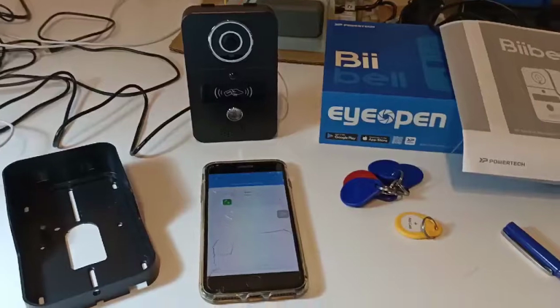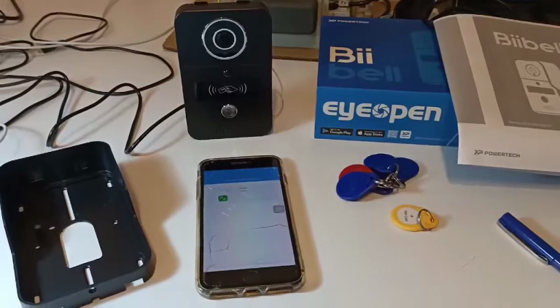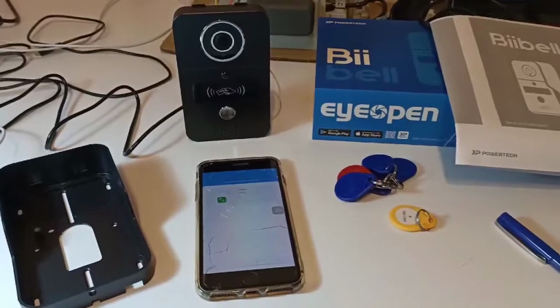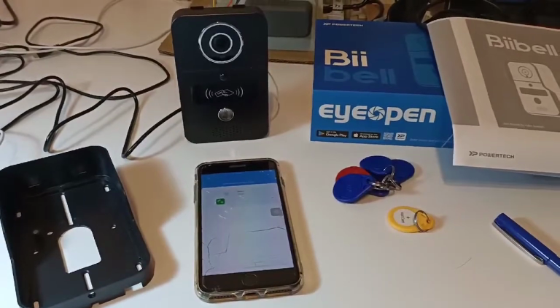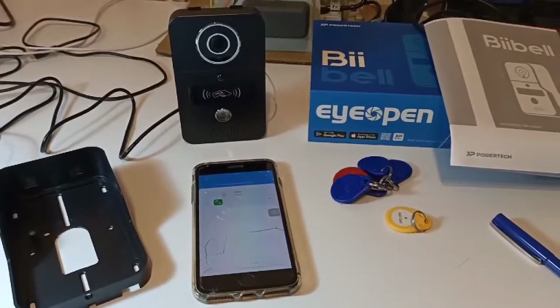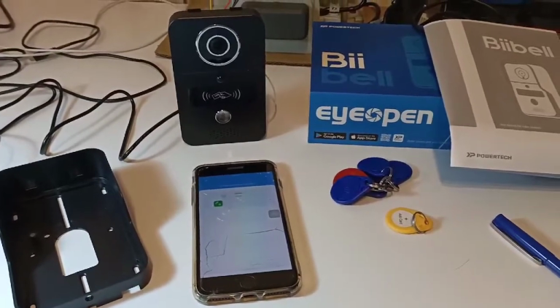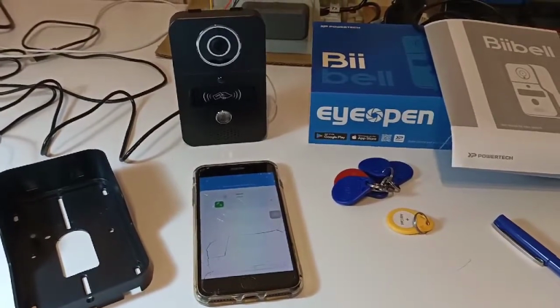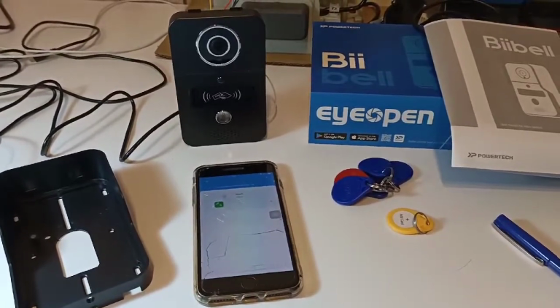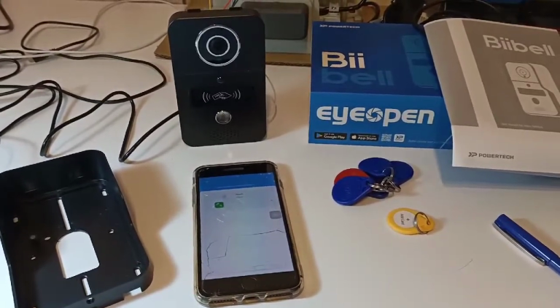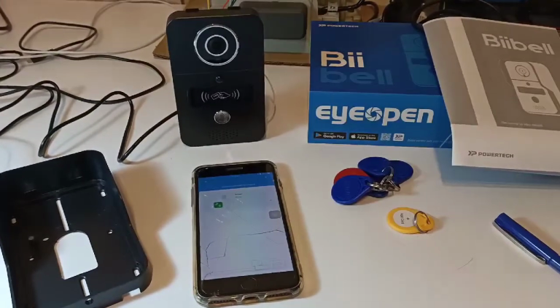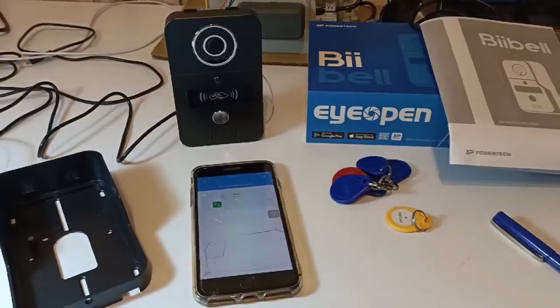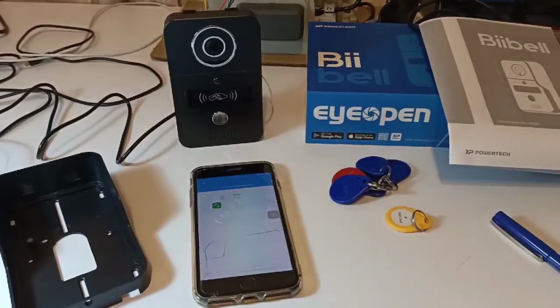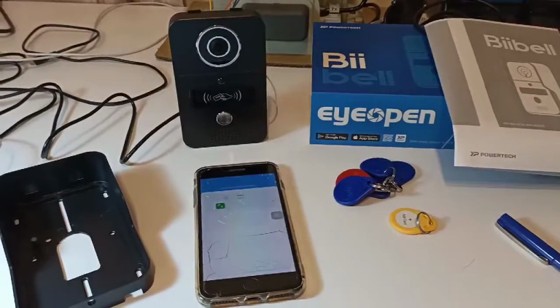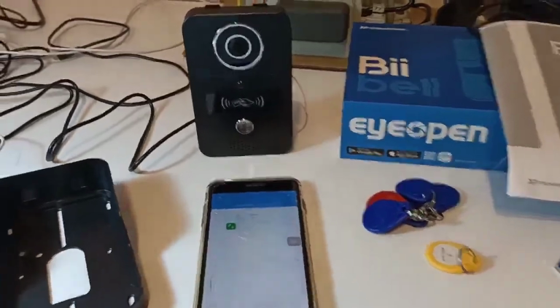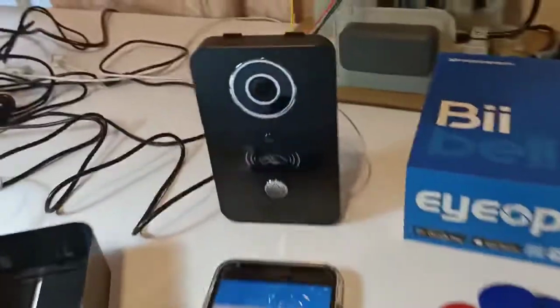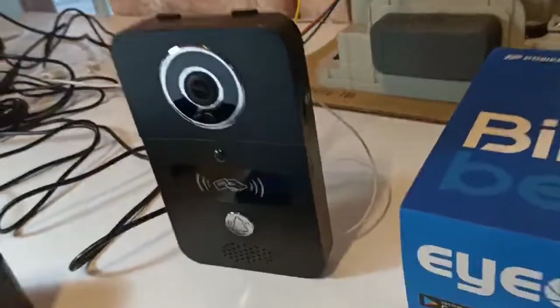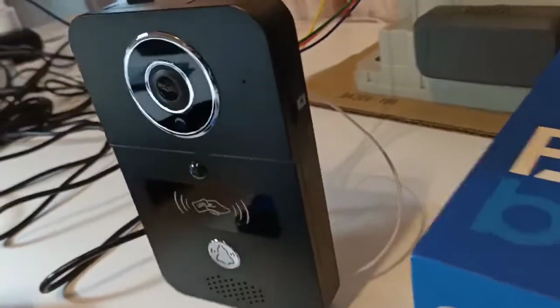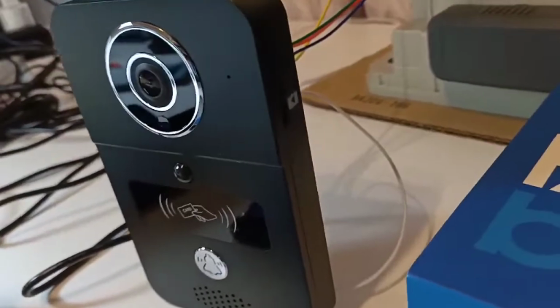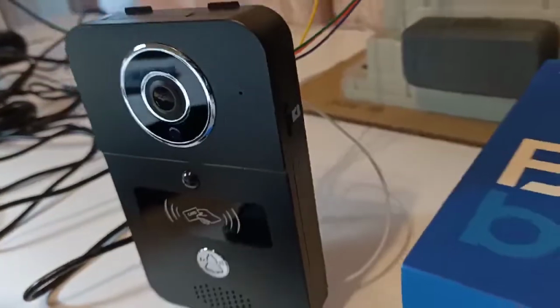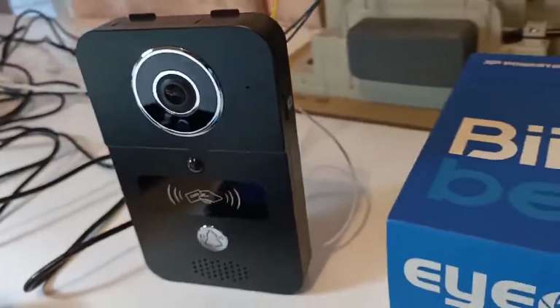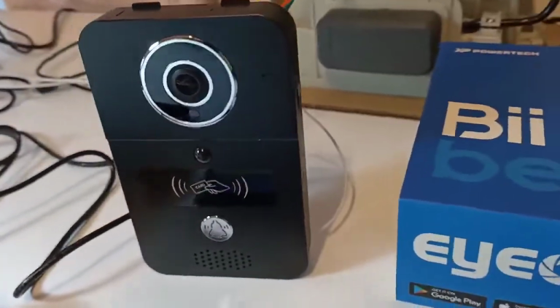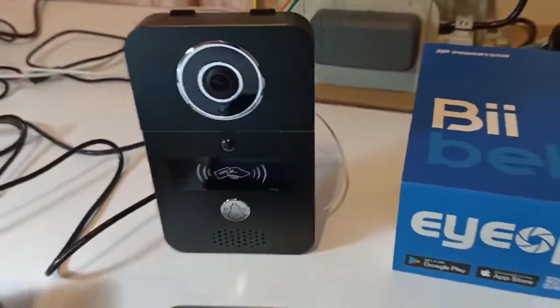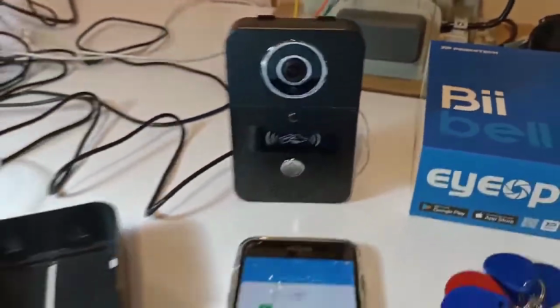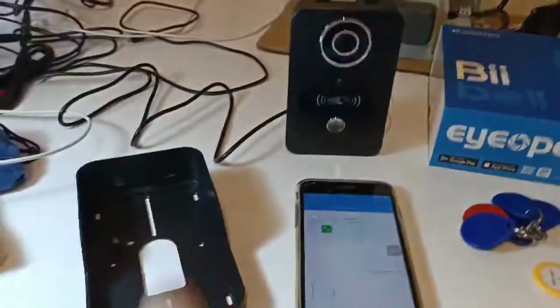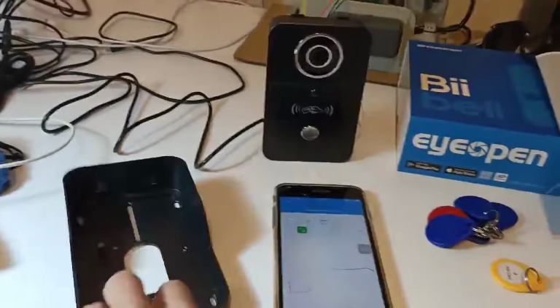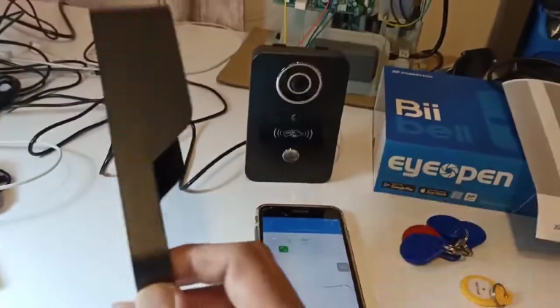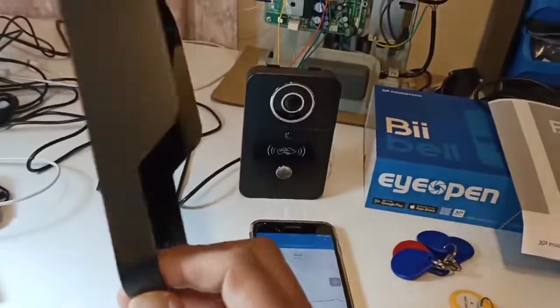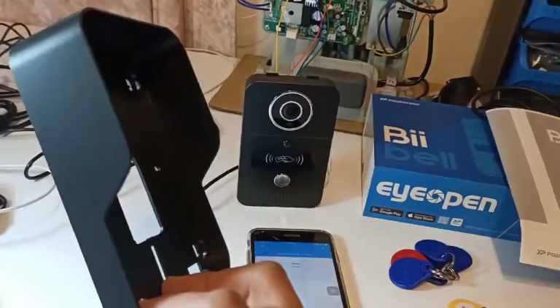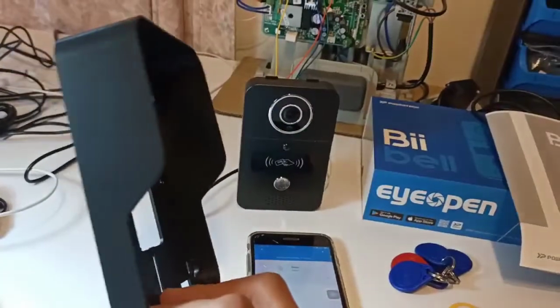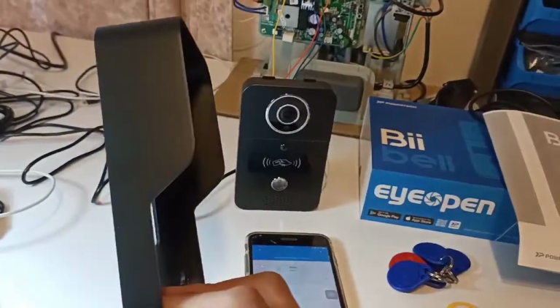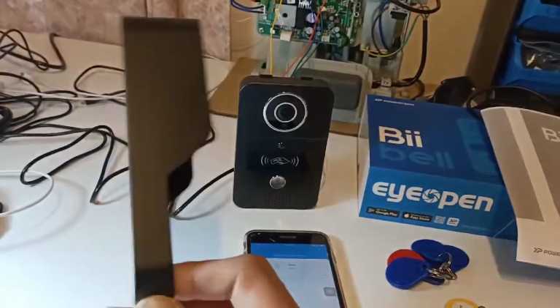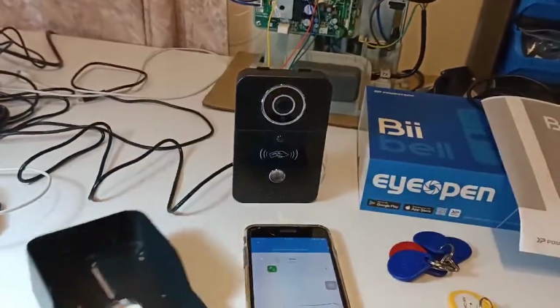Hi, this is Powtech, the latest smartphone control video voice doorbell called the B-Bell. First of all, let's see how it looks like. A very neat design and also provides a very waterproof cover, looks very solid.